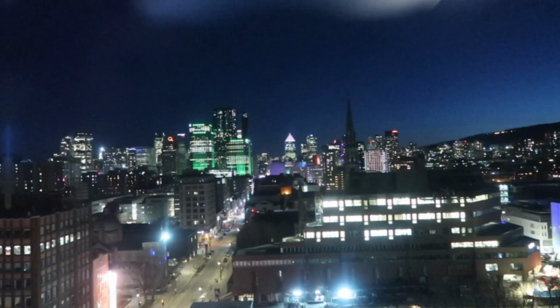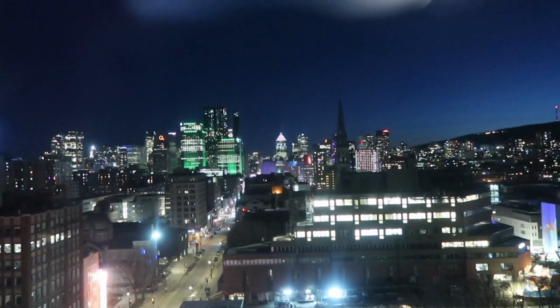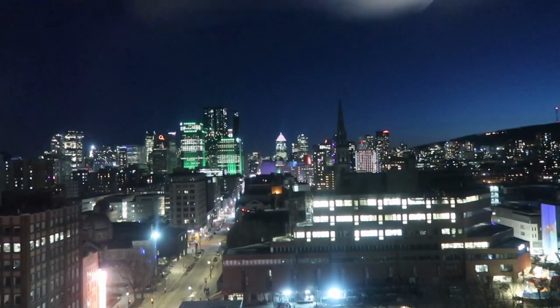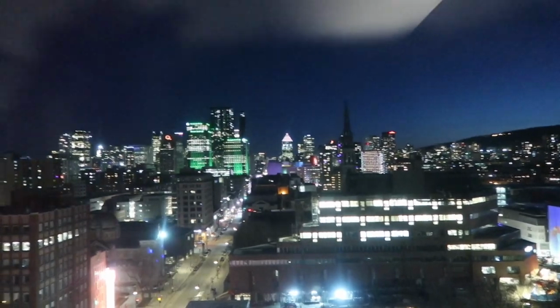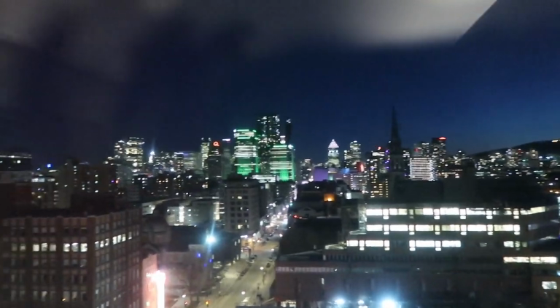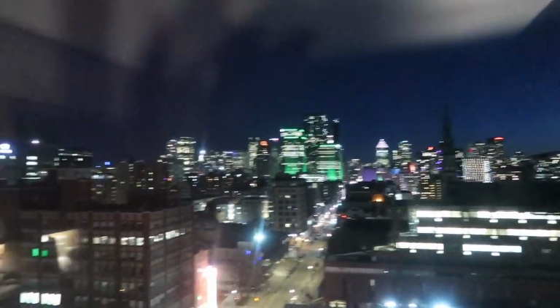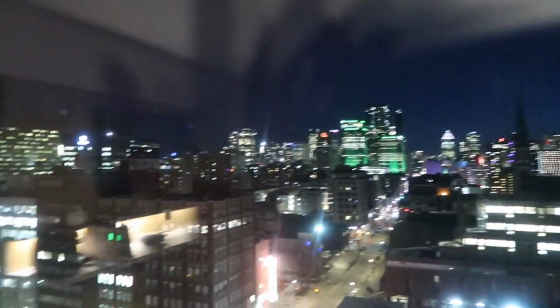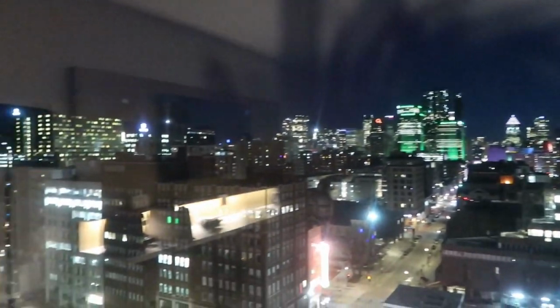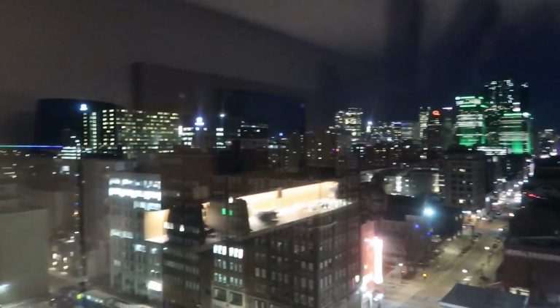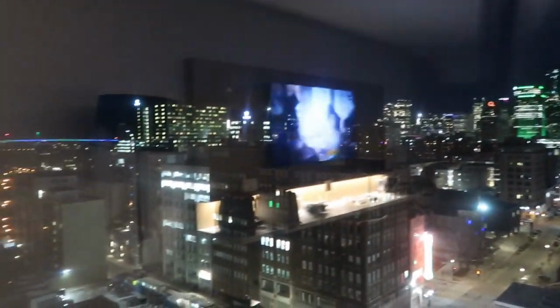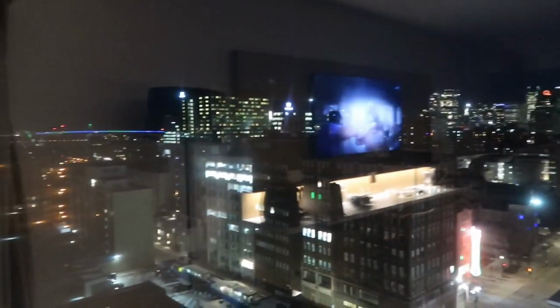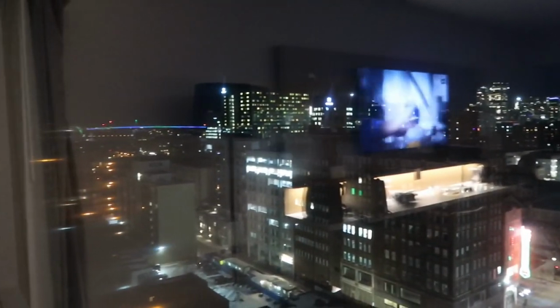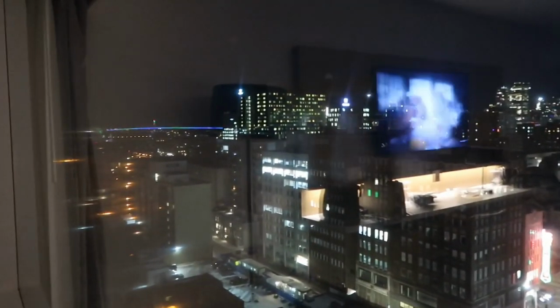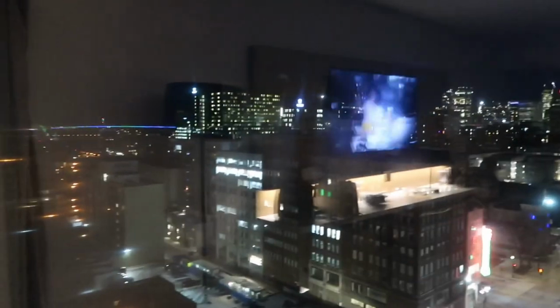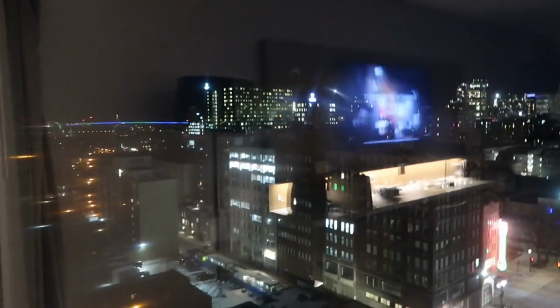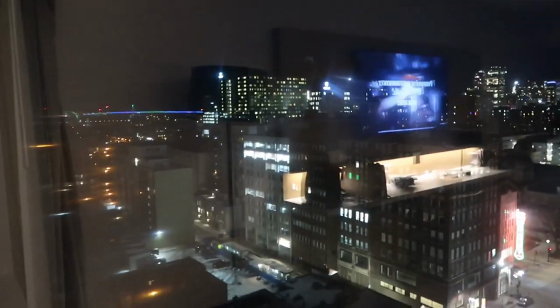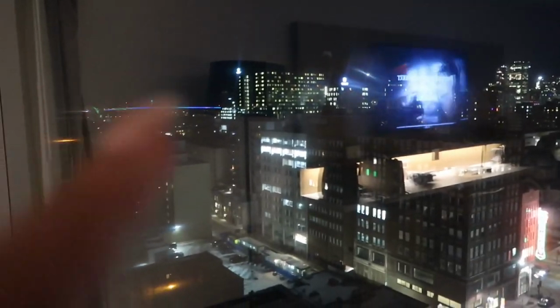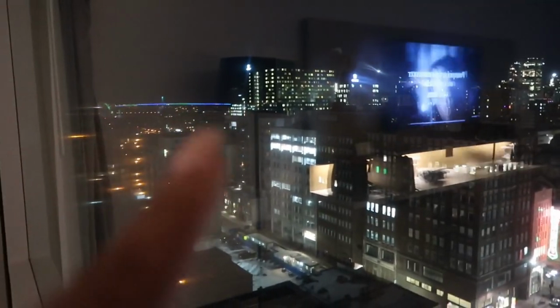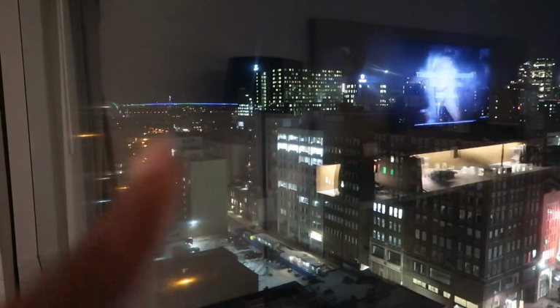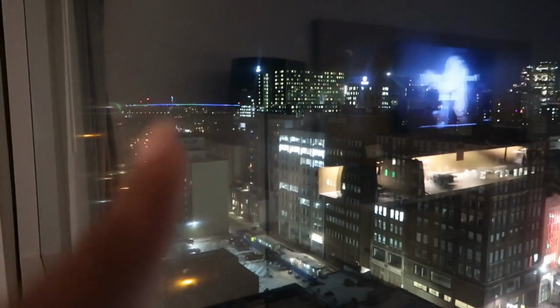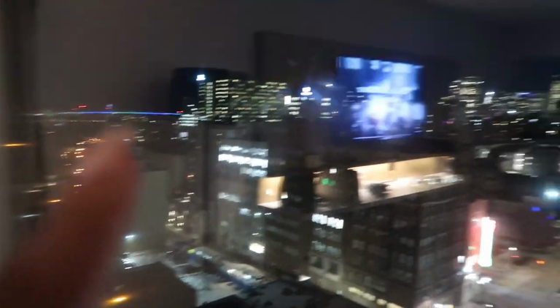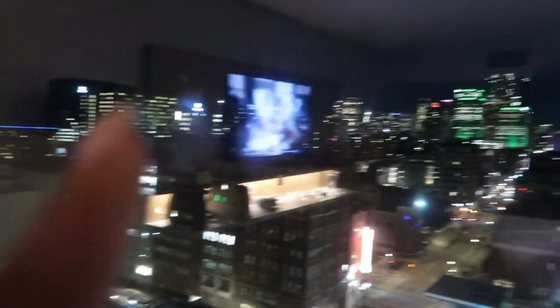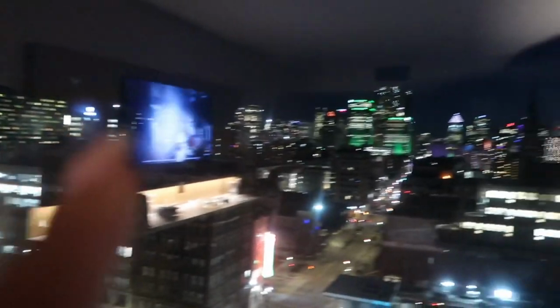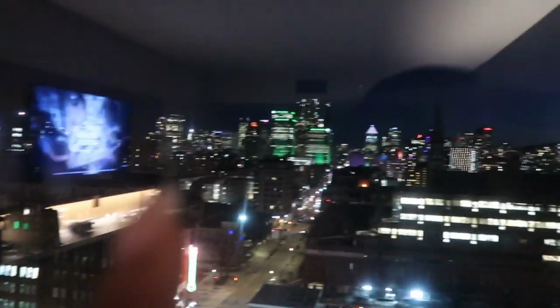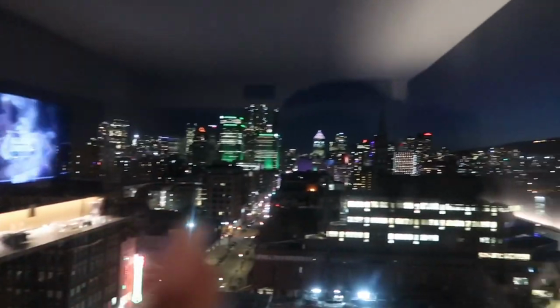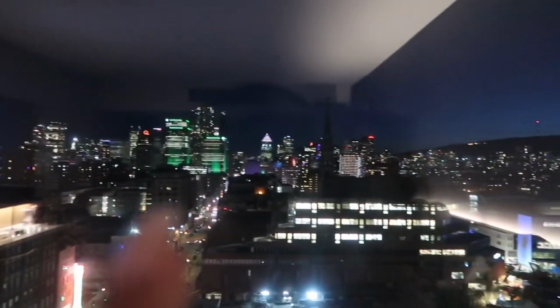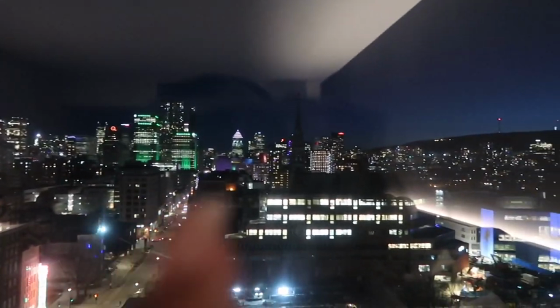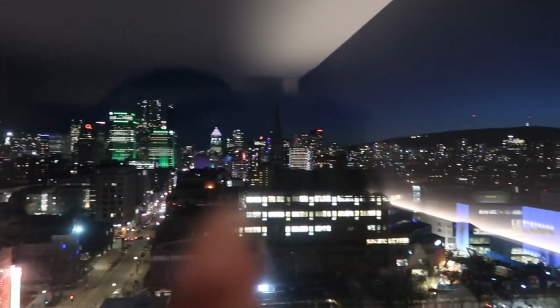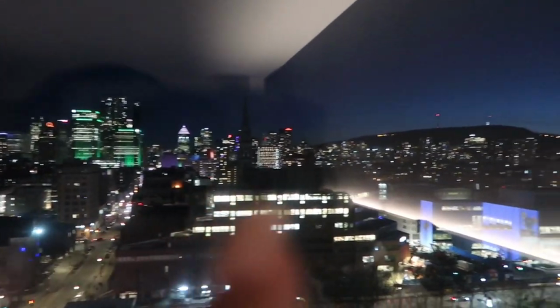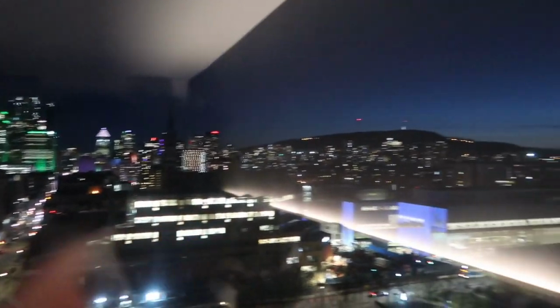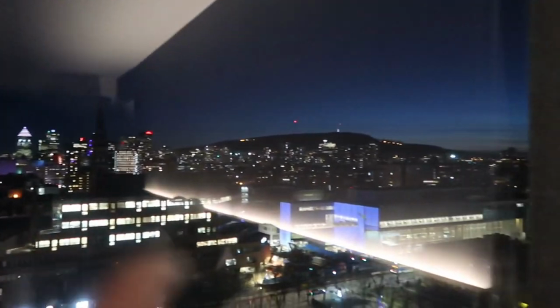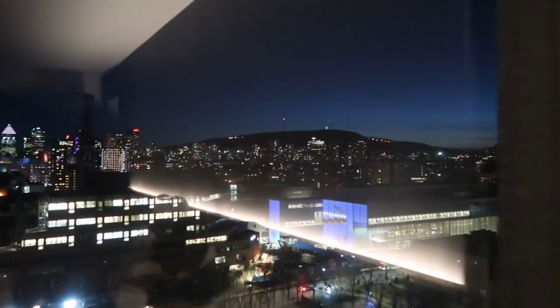Hey guys, look at this view at night. You guys see the bridge over there? And here is the view at night.